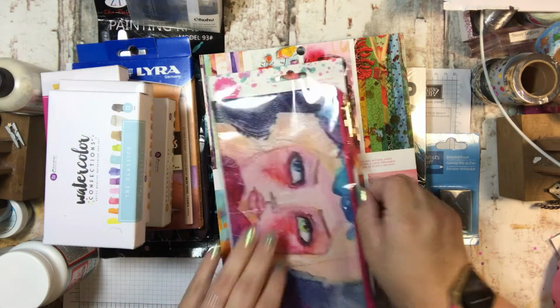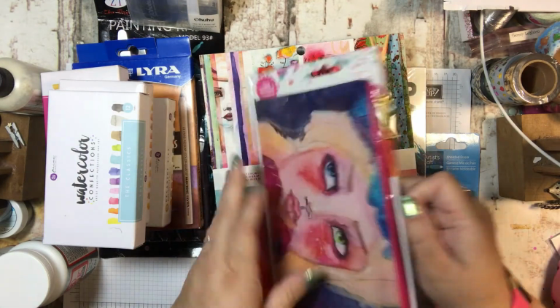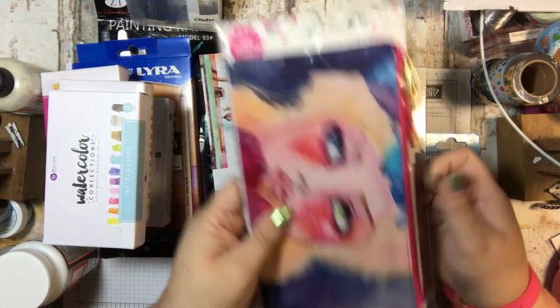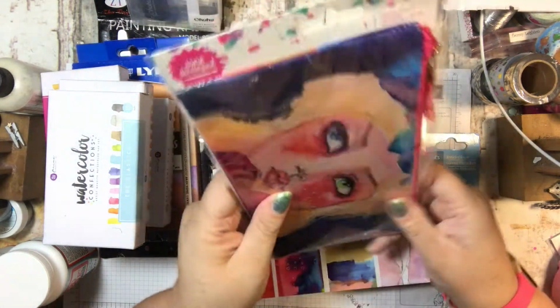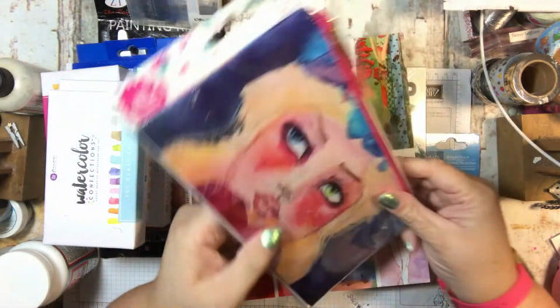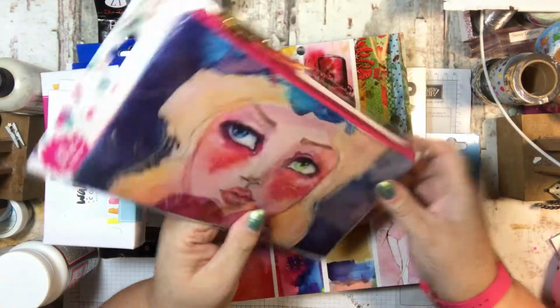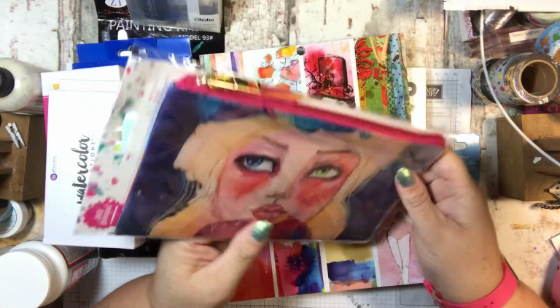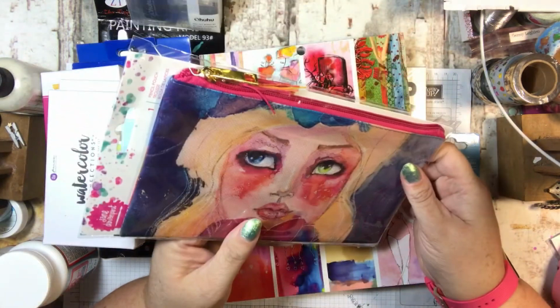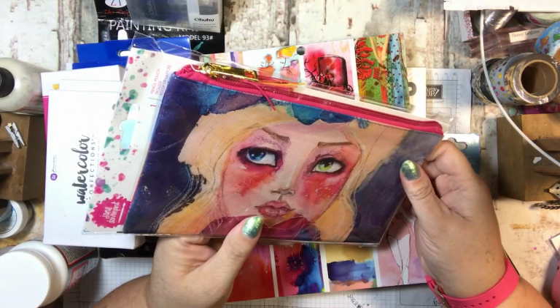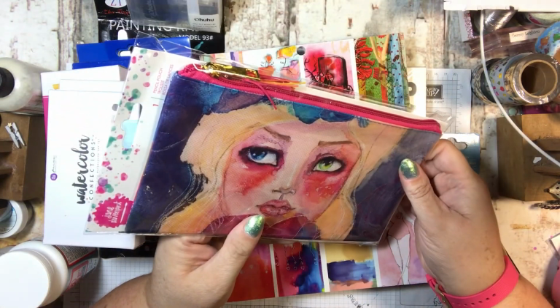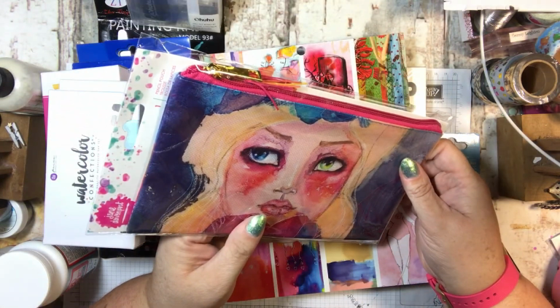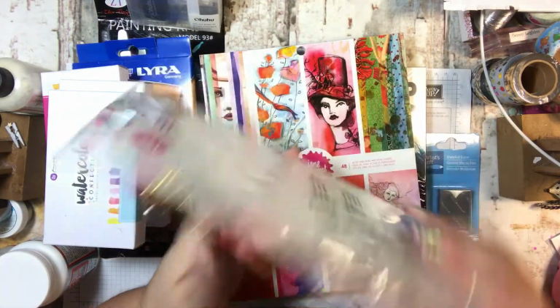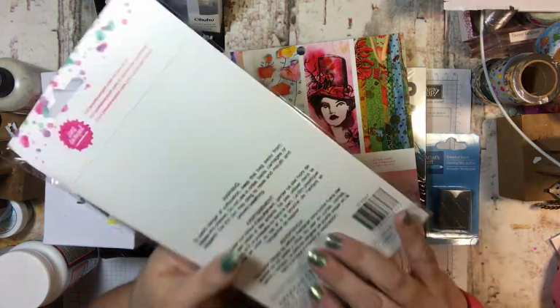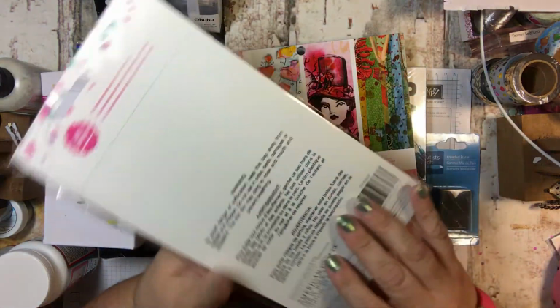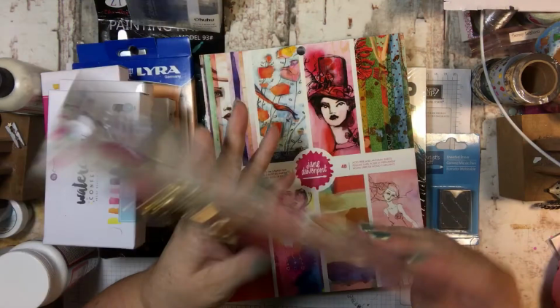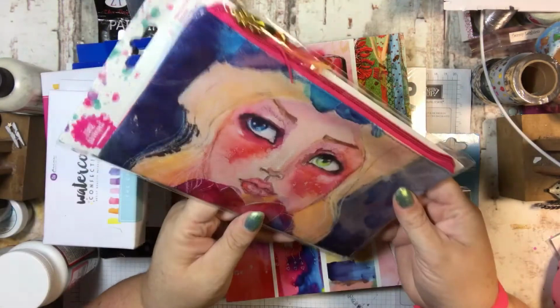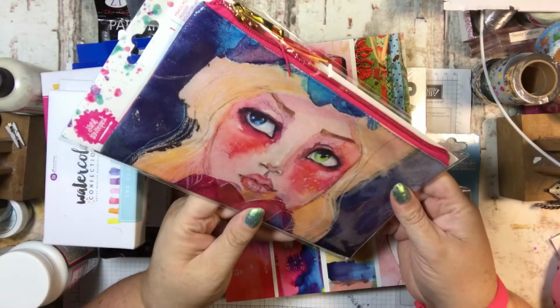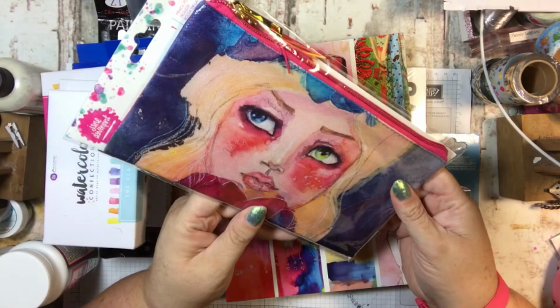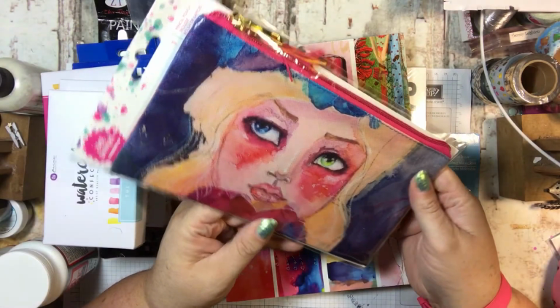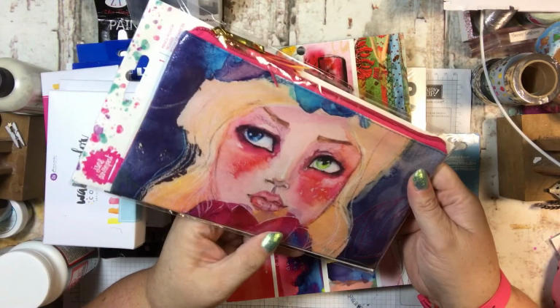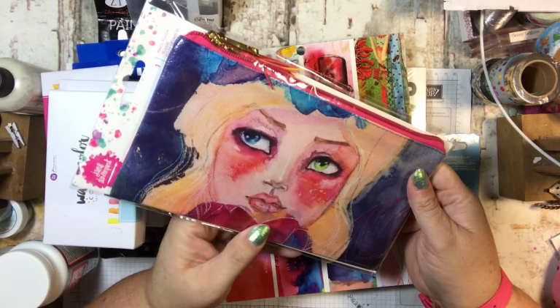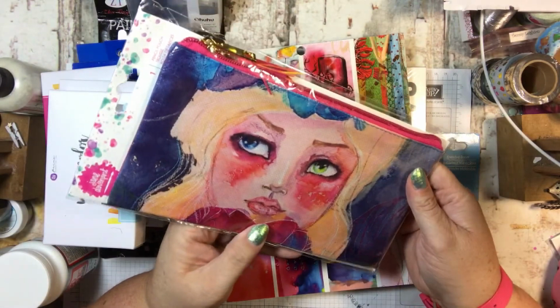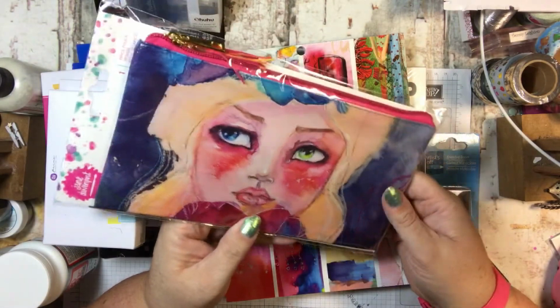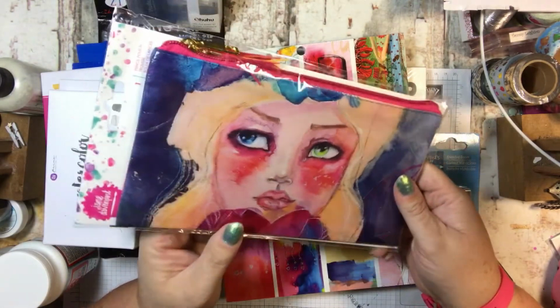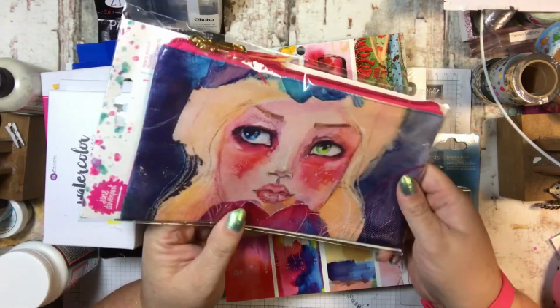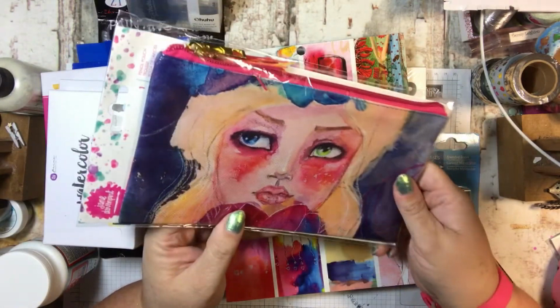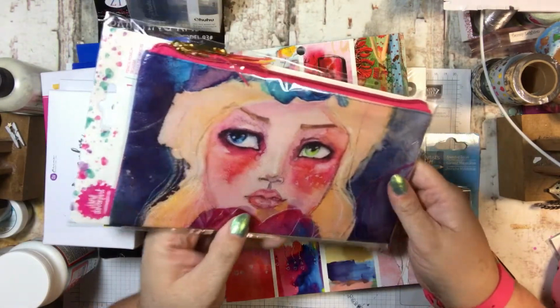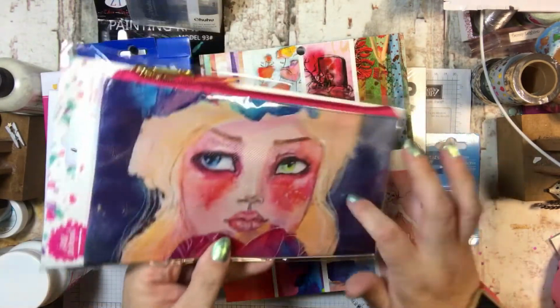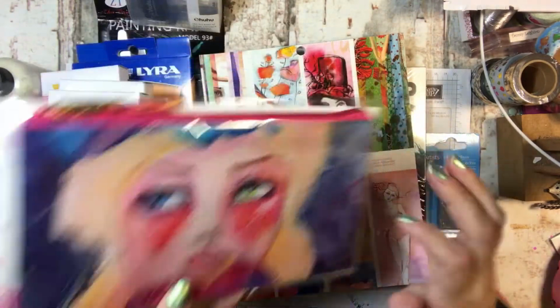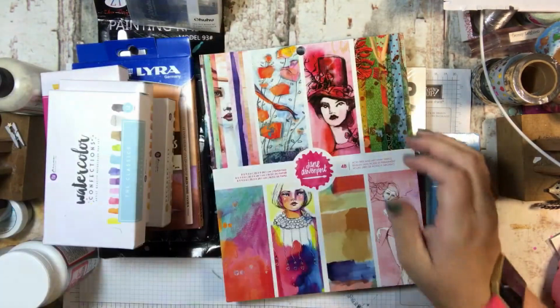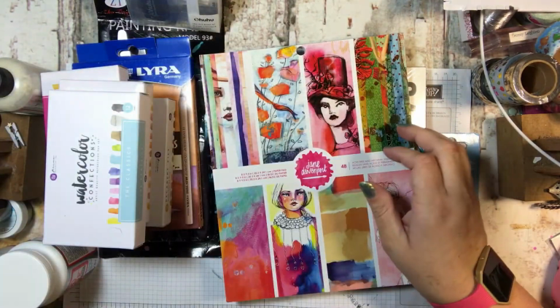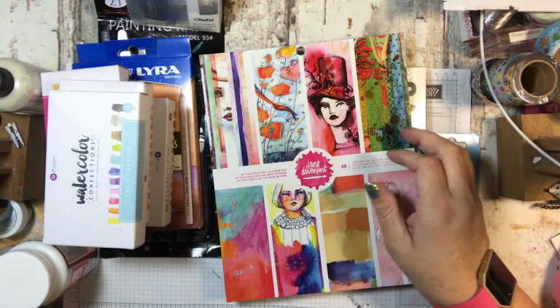And then I got a little pencil pouch to hold lots of things in. So that's what this is for.